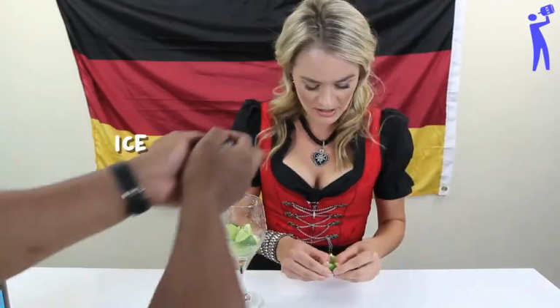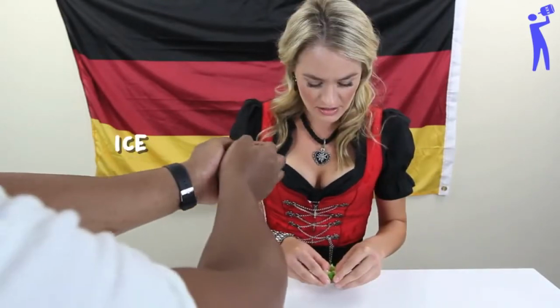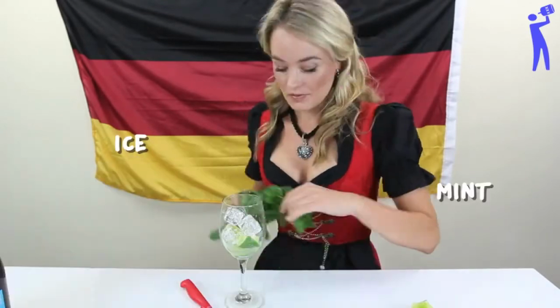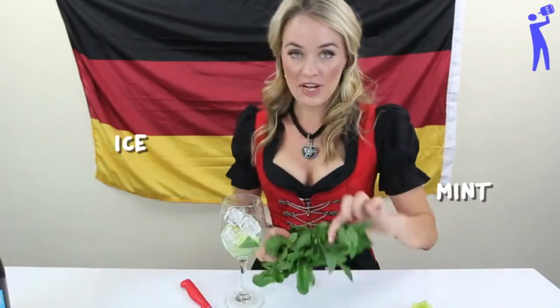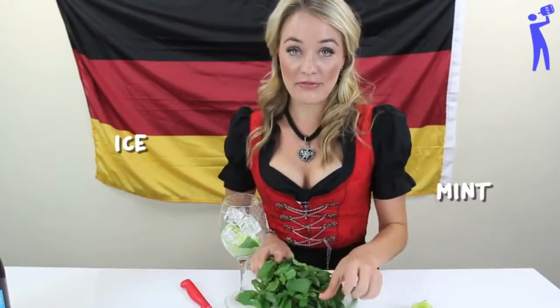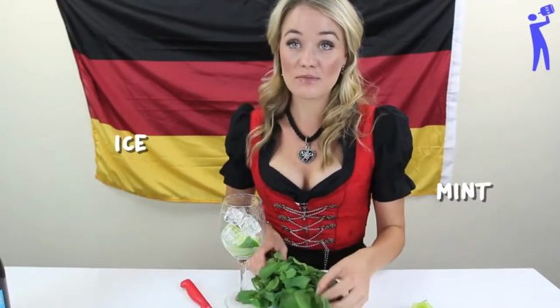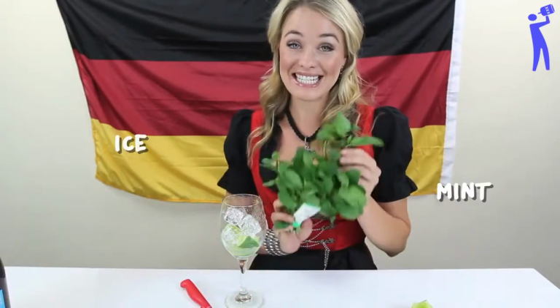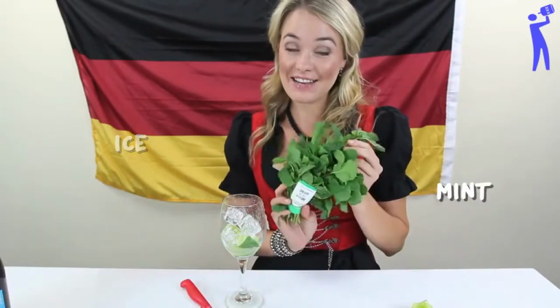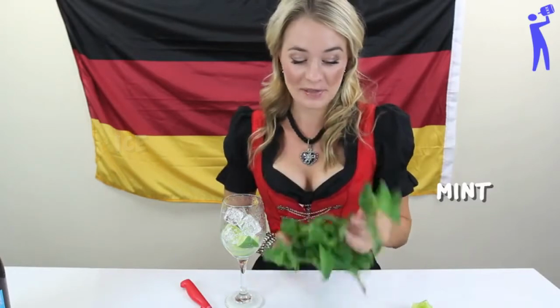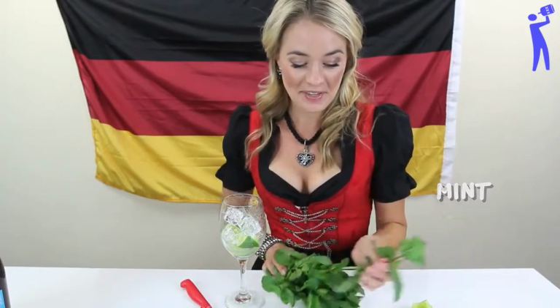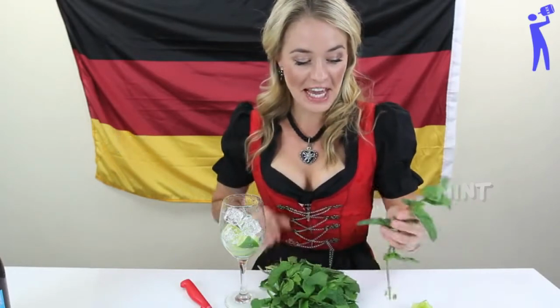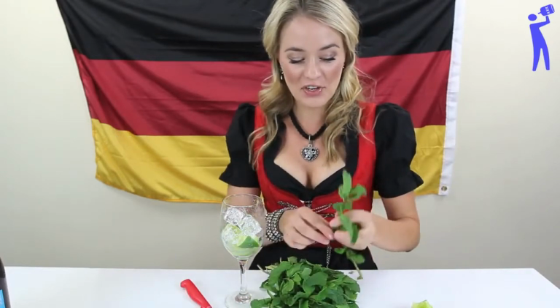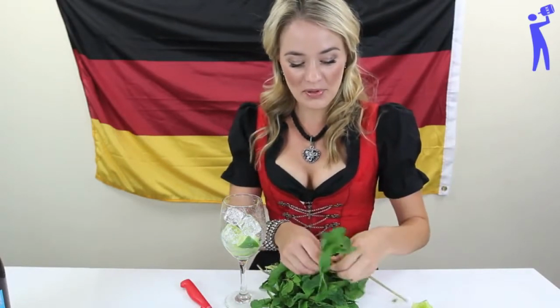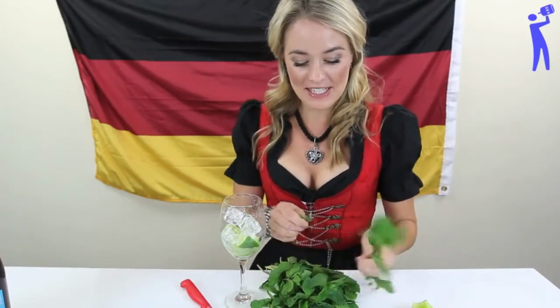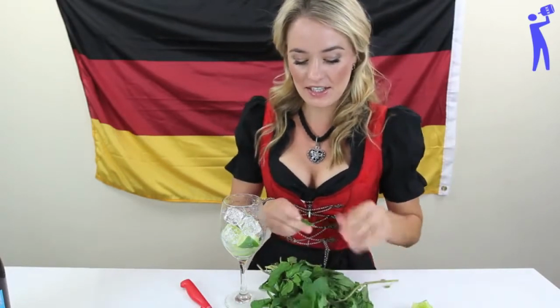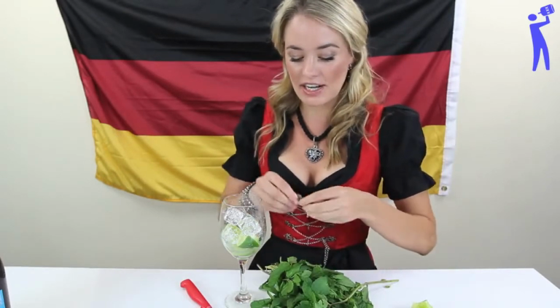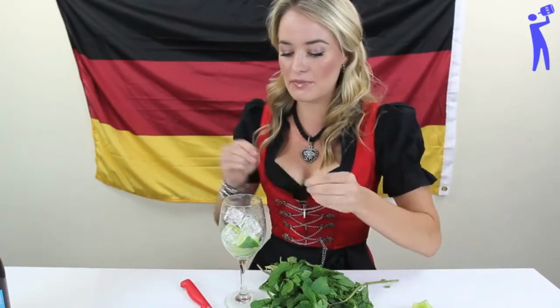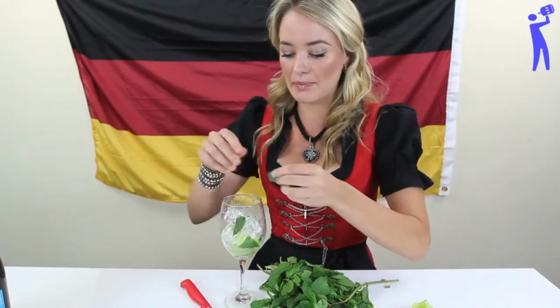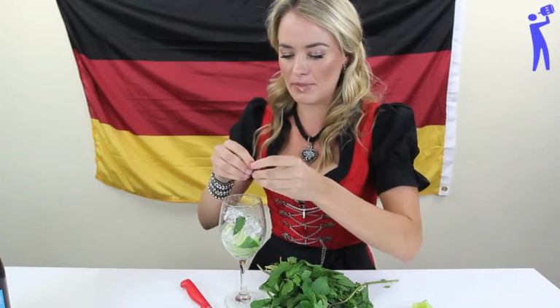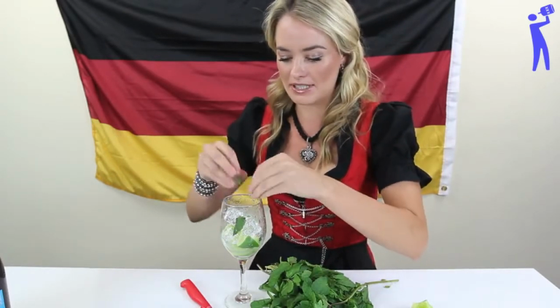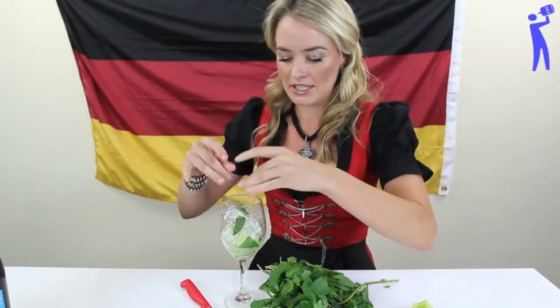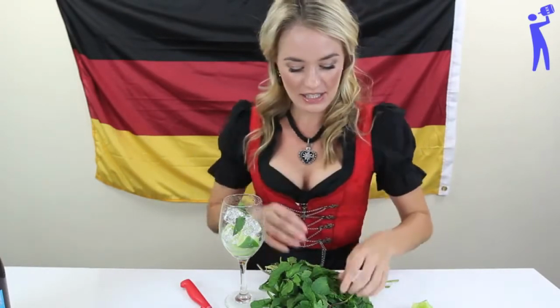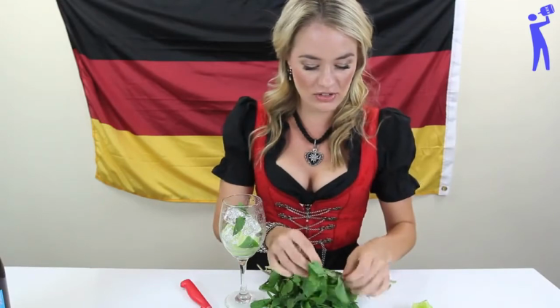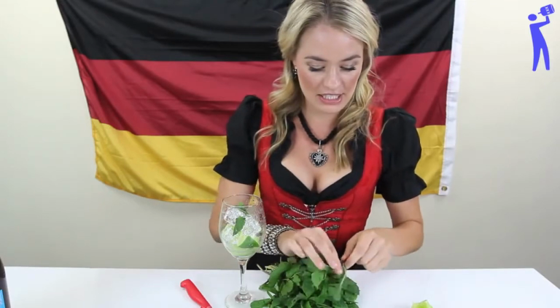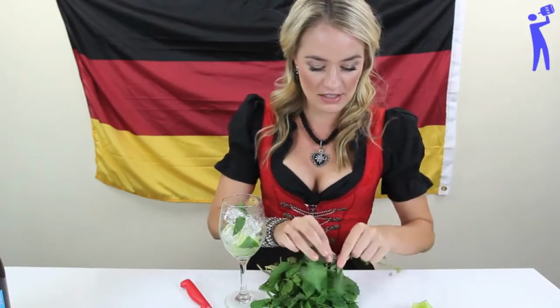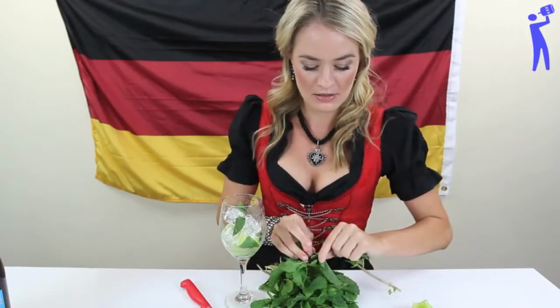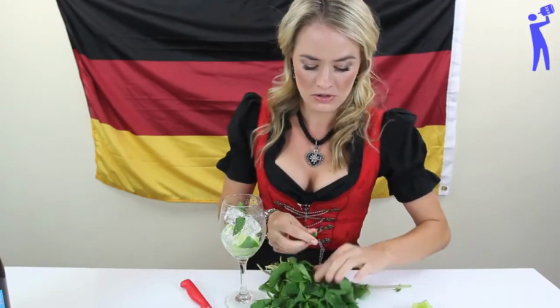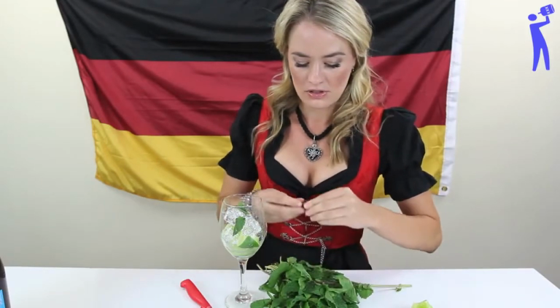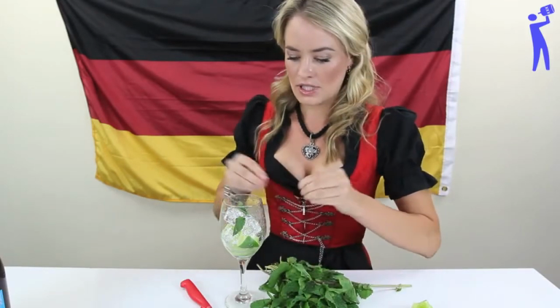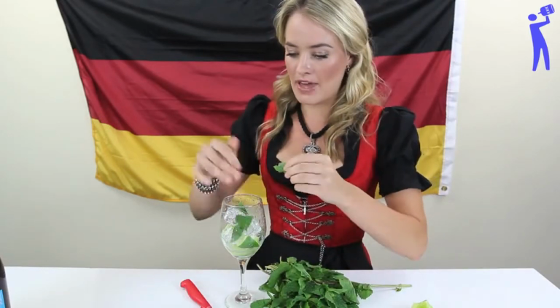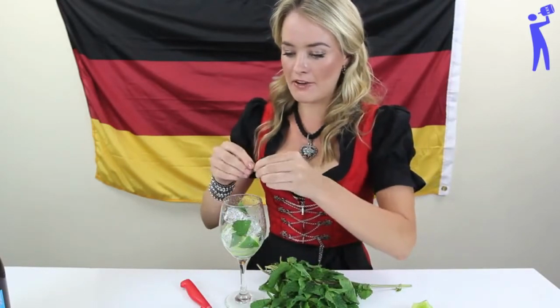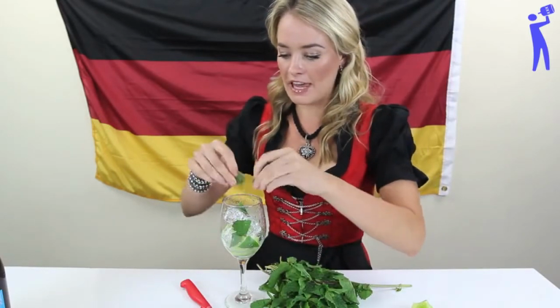Ice! We grab fresh mint leaves and we're going to put these in. You kind of want to break them up a little bit, because that just releases some of that mint flavor.